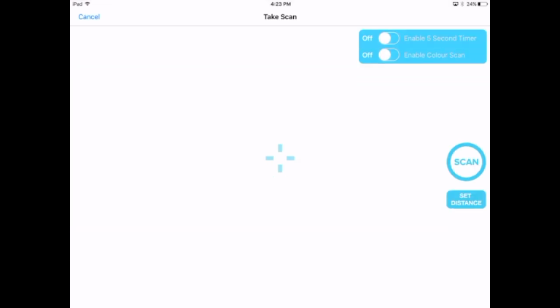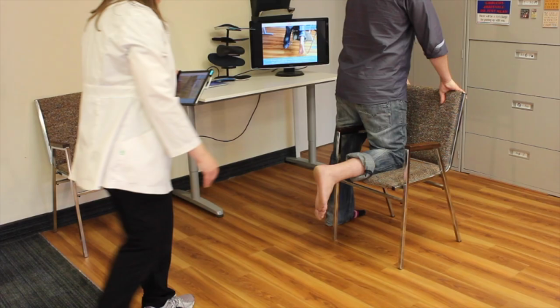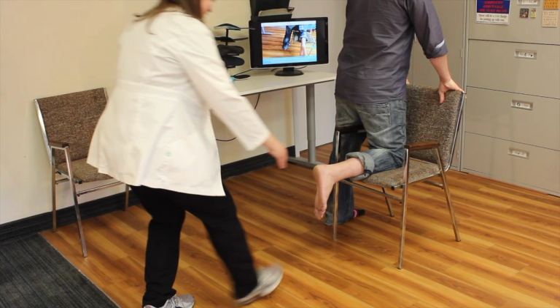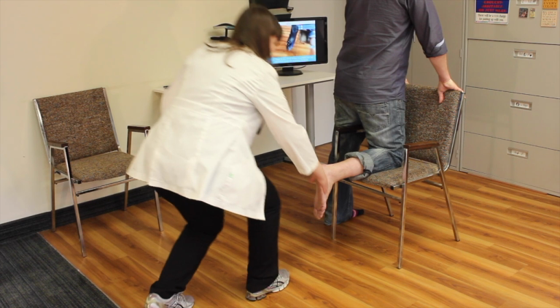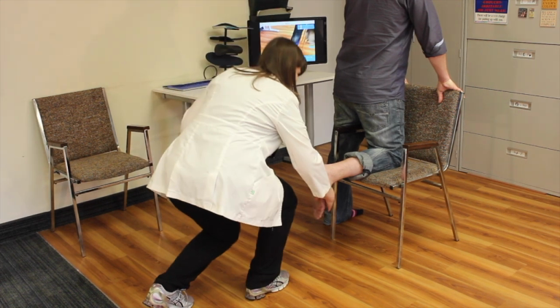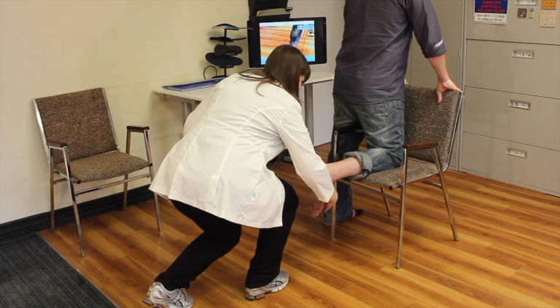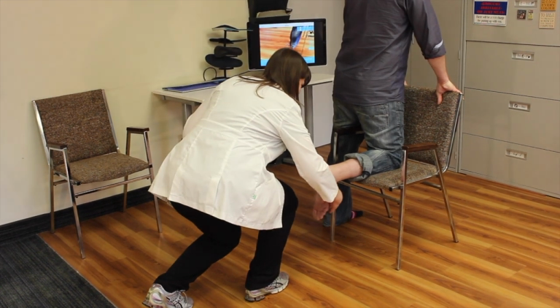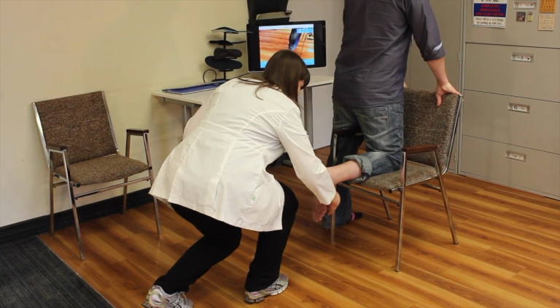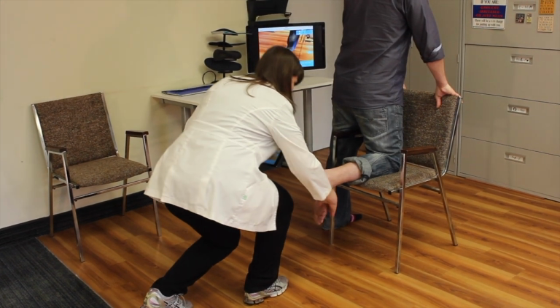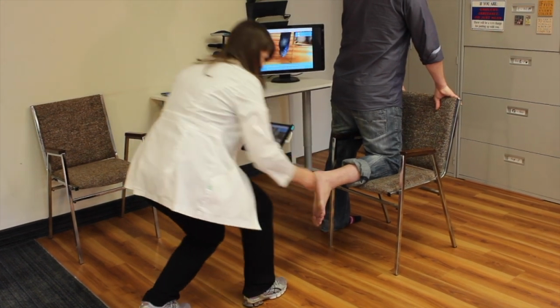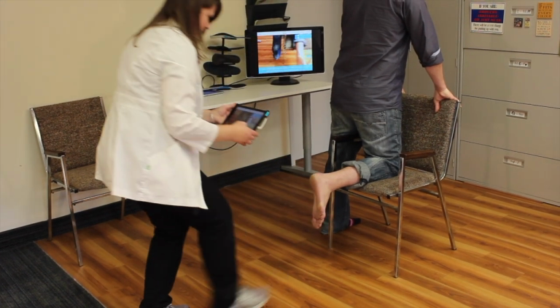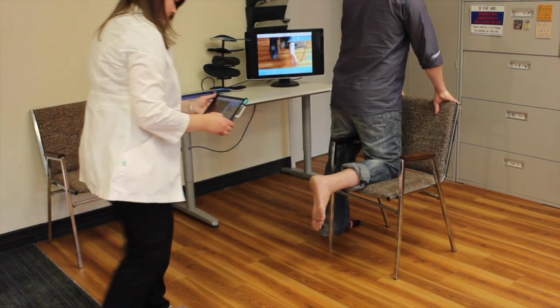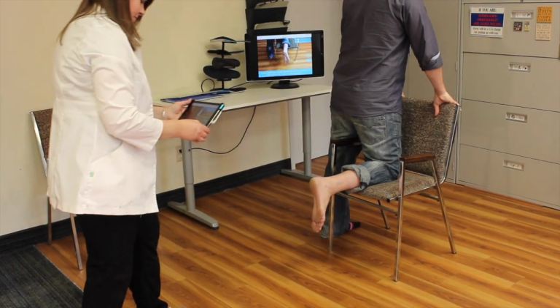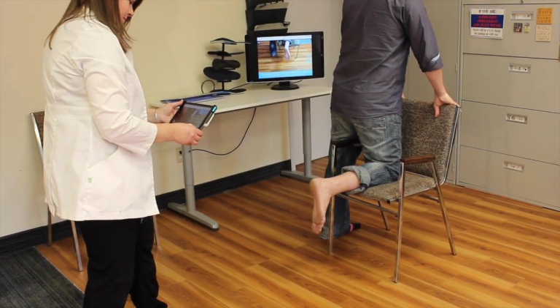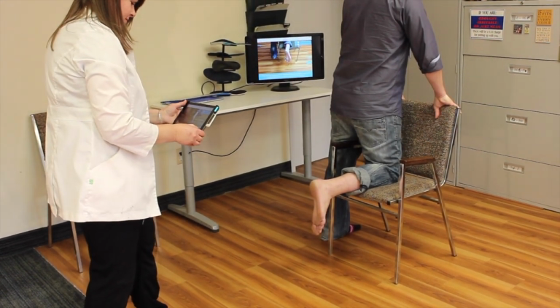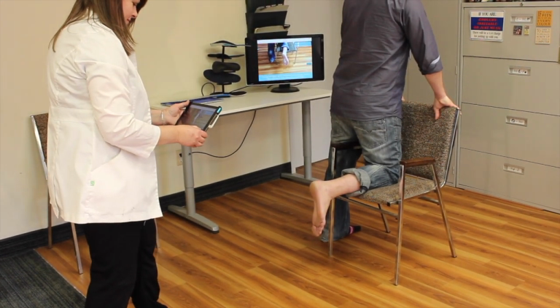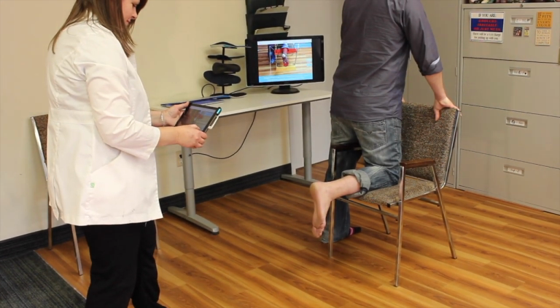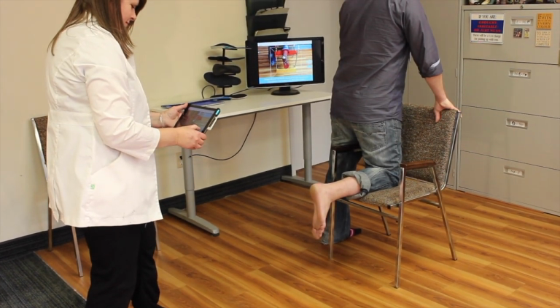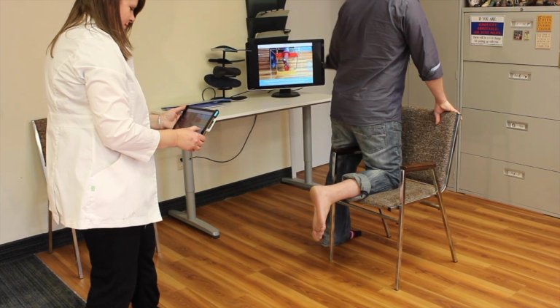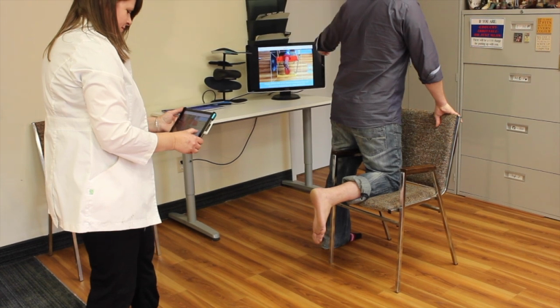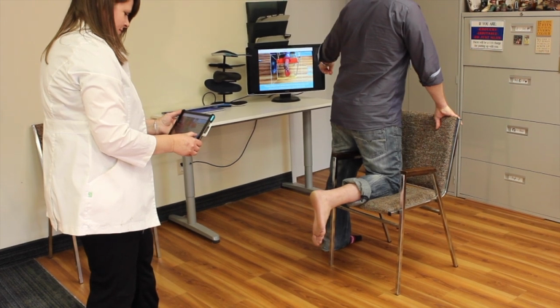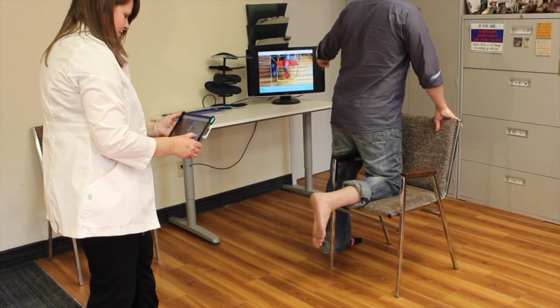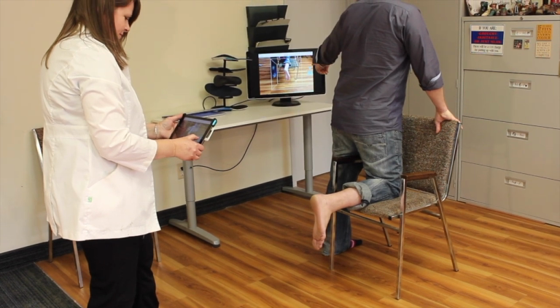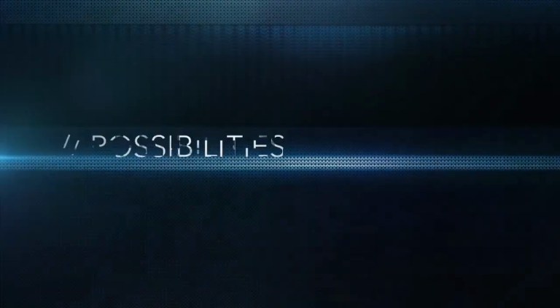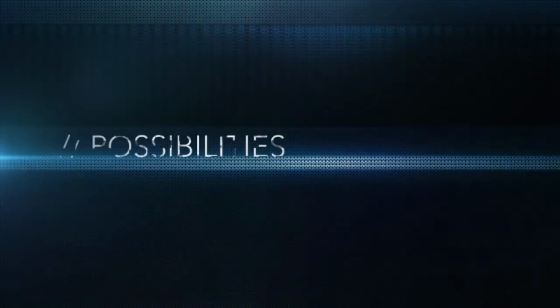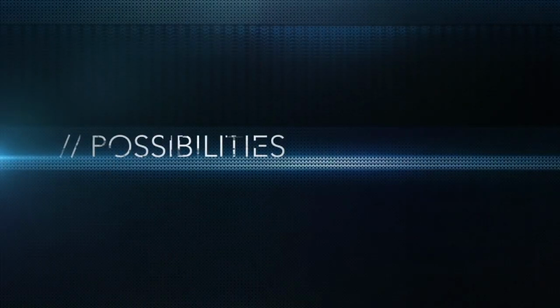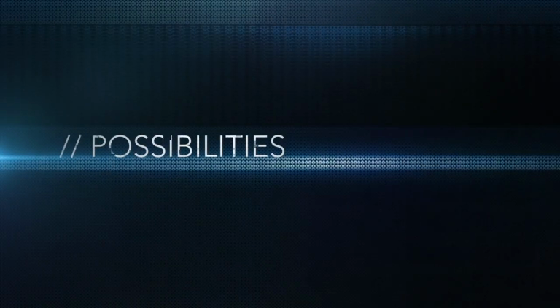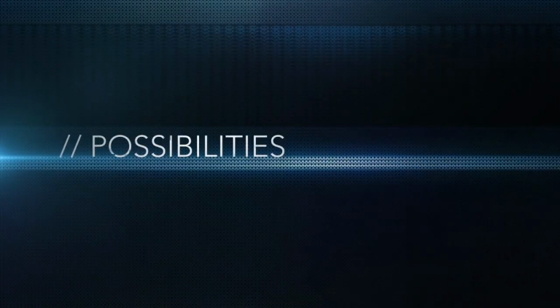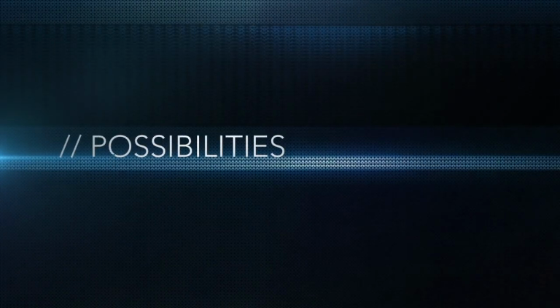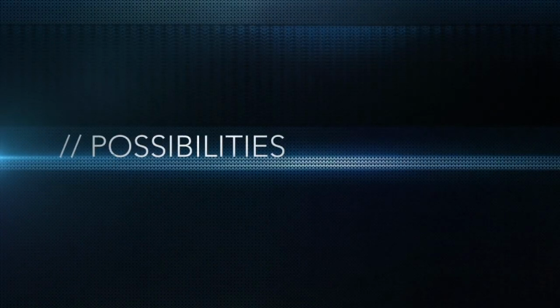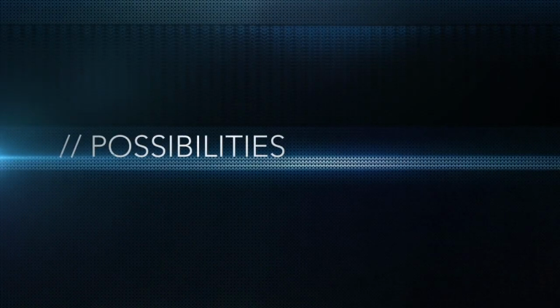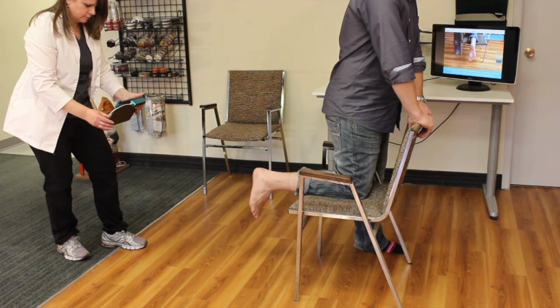Taking a scan is as easy as a few taps of the finger. Complex image stabilization algorithms allow the clinician to move freely around the foot for 360-degree imaging at sub-millimeter accuracy.